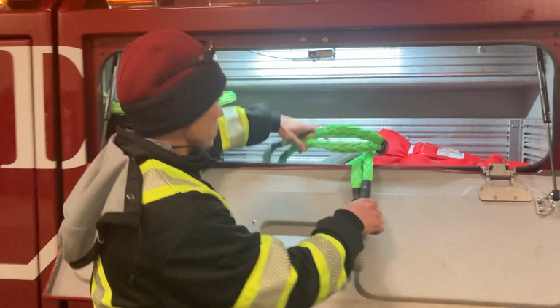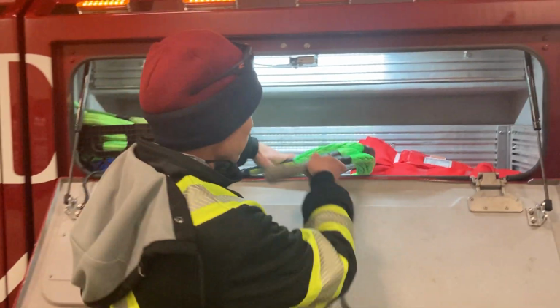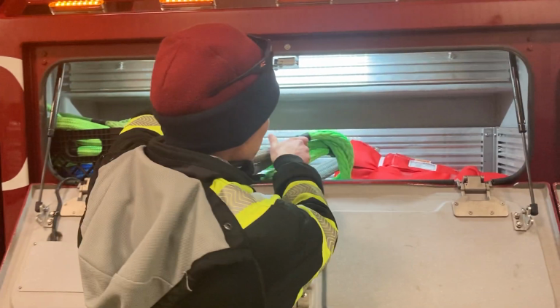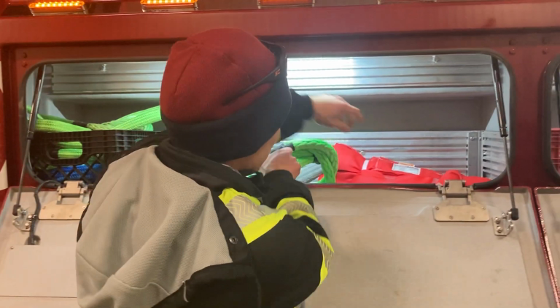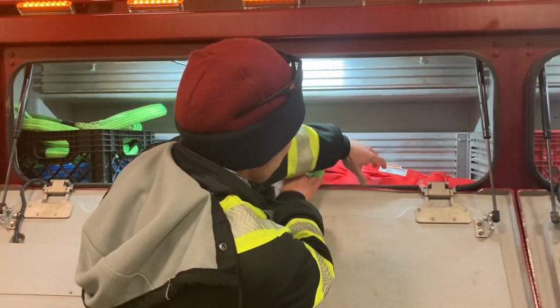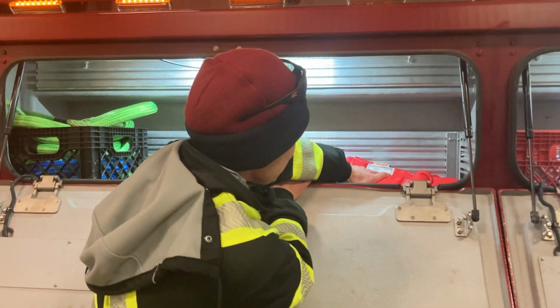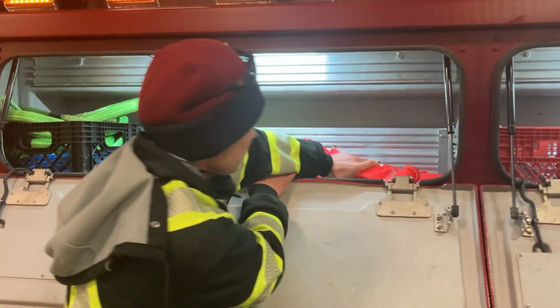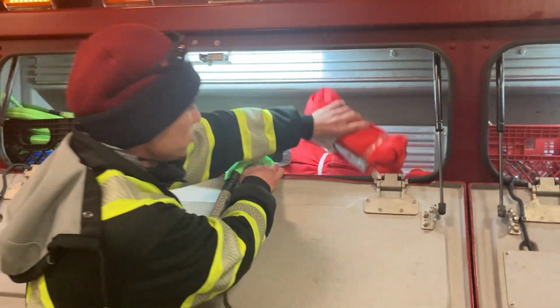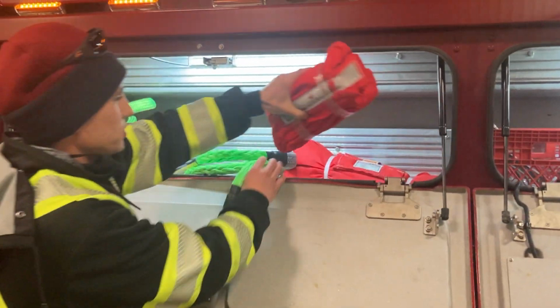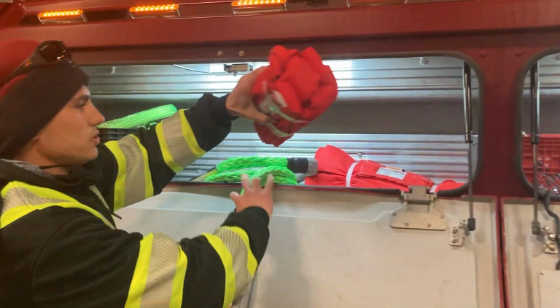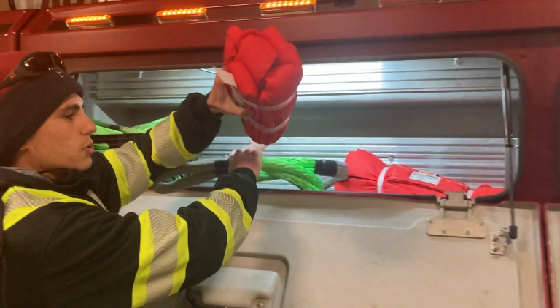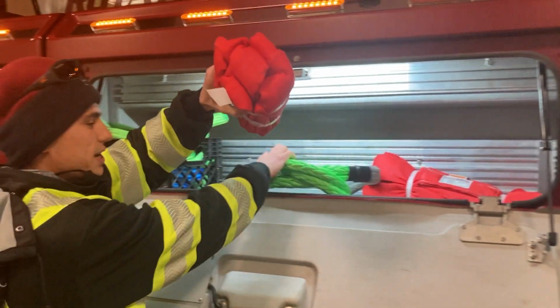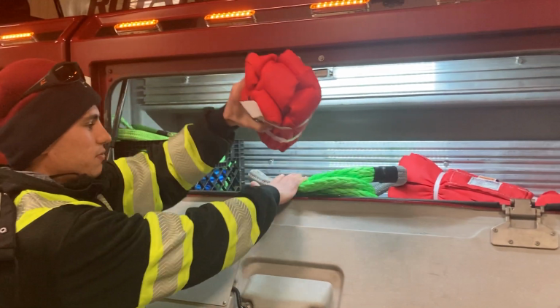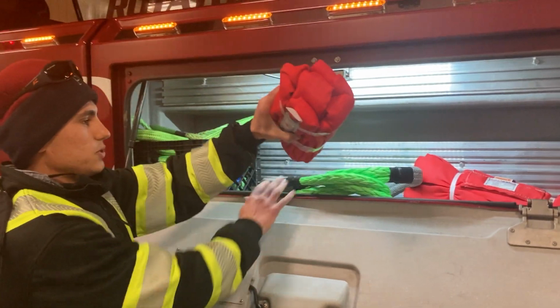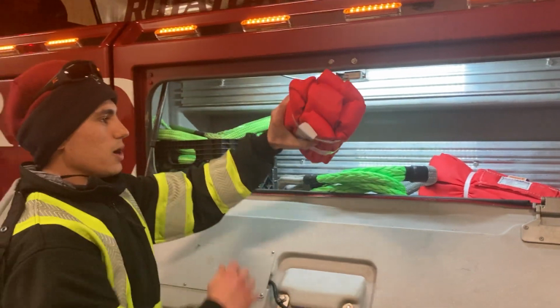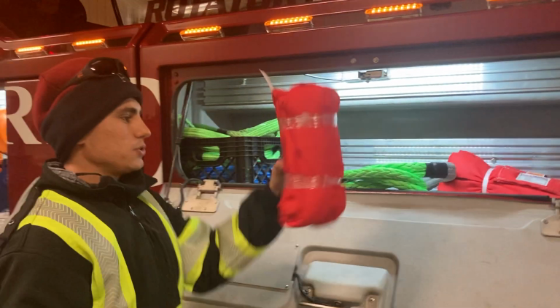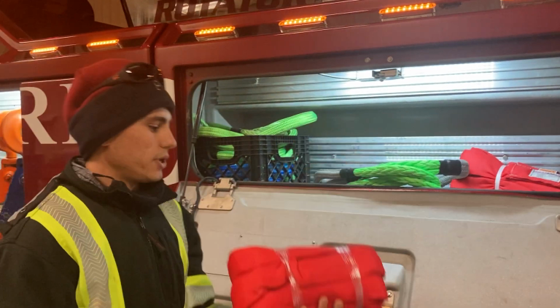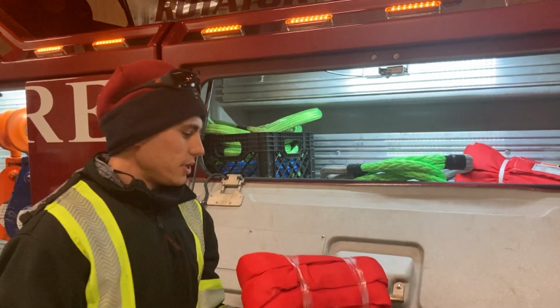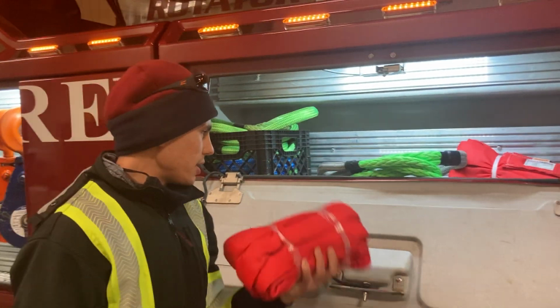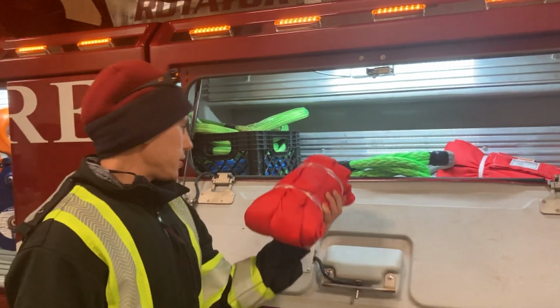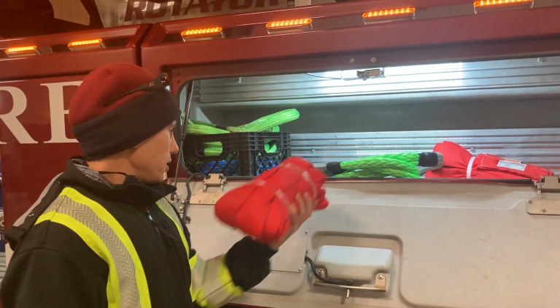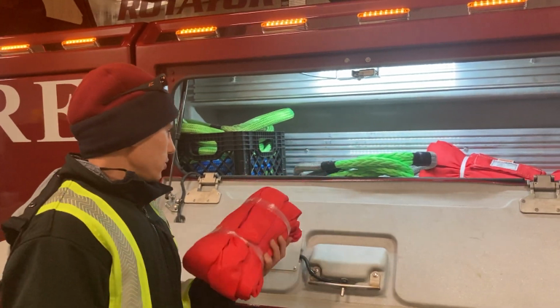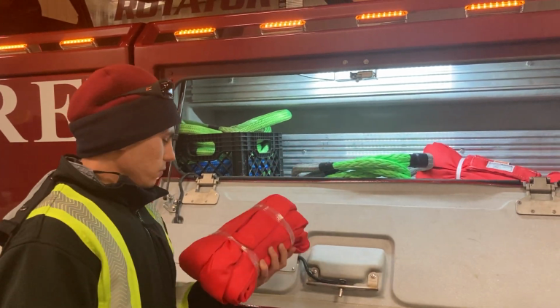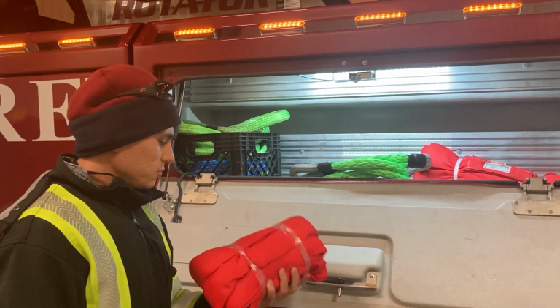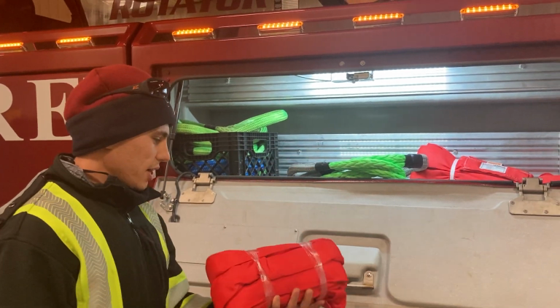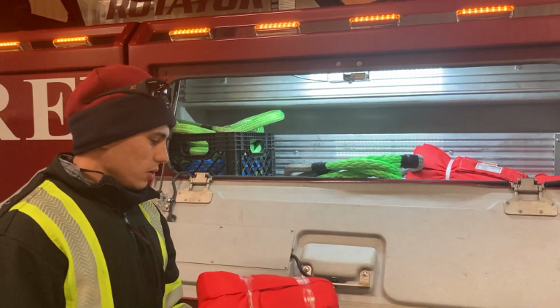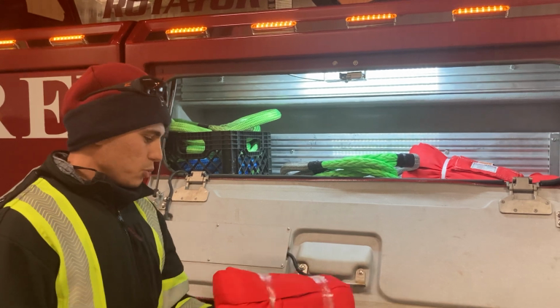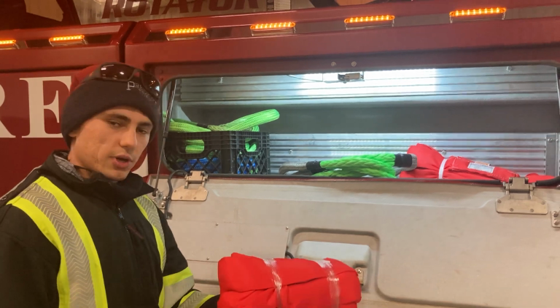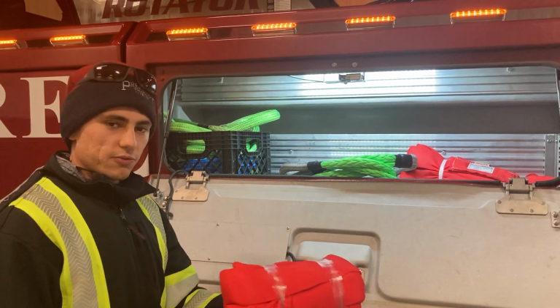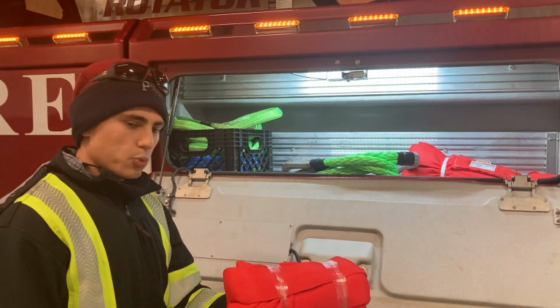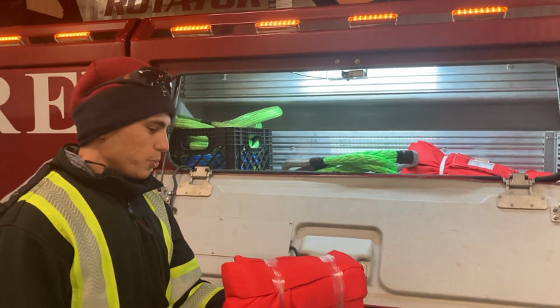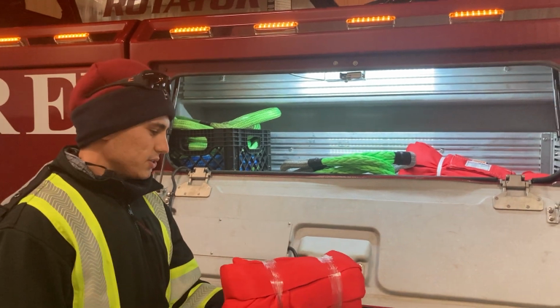We've also got some nice endless loops, and these are always handy as well for doing the rims and also pulling on the front pull pins.